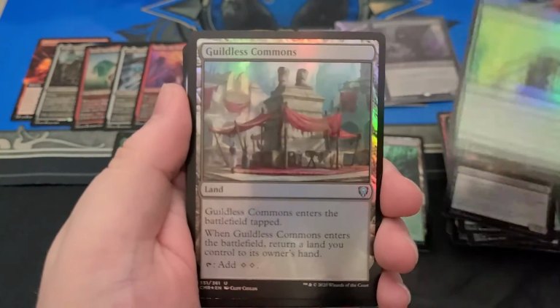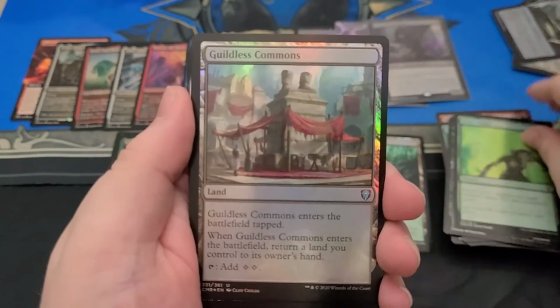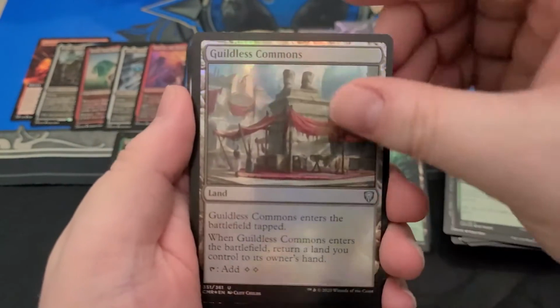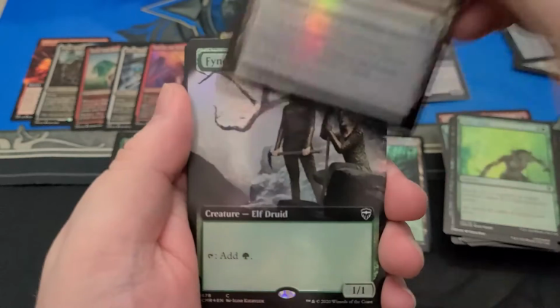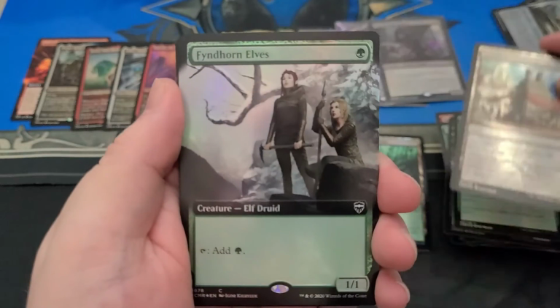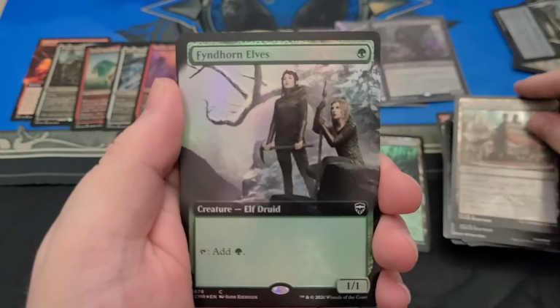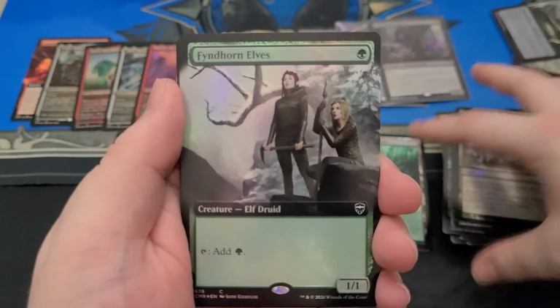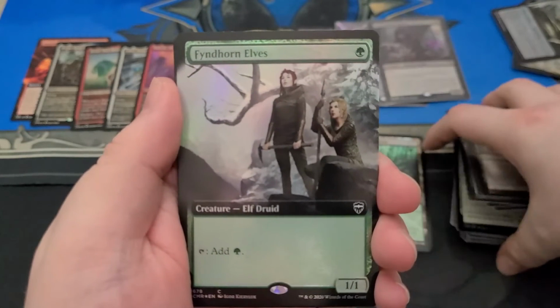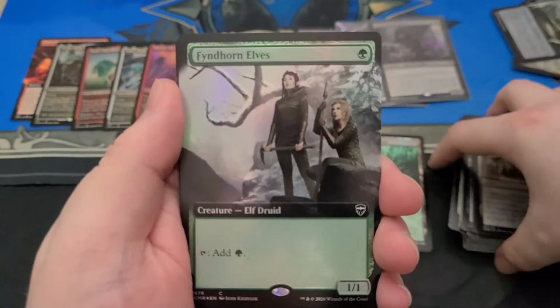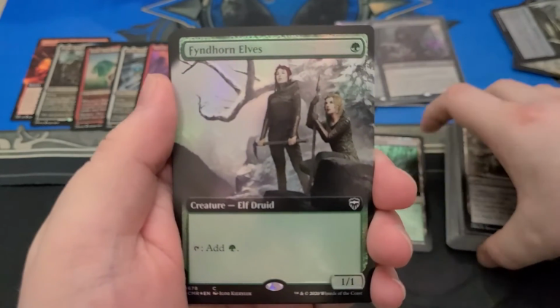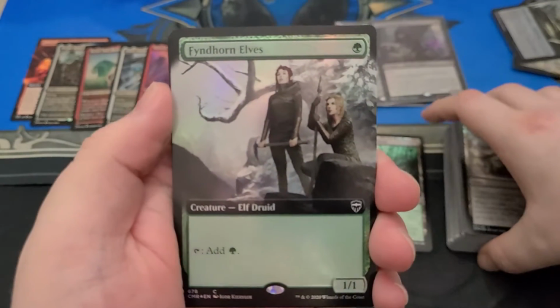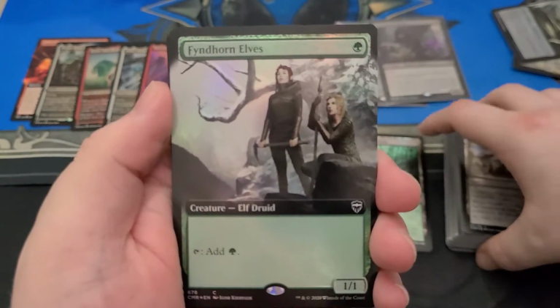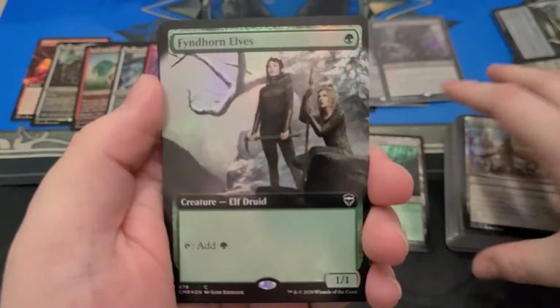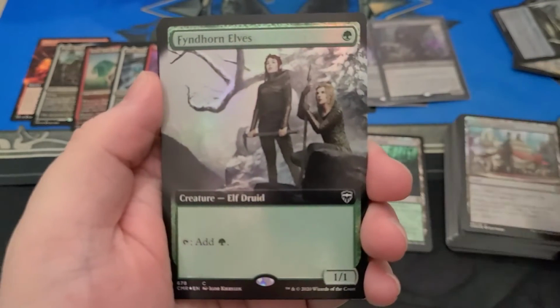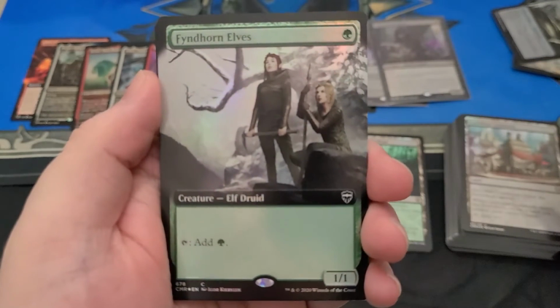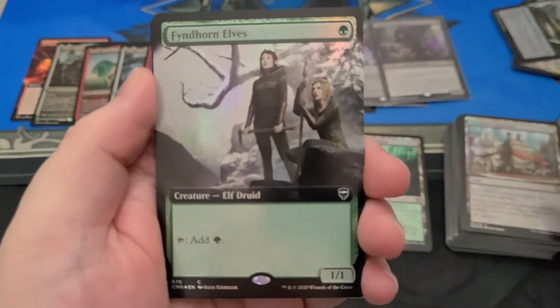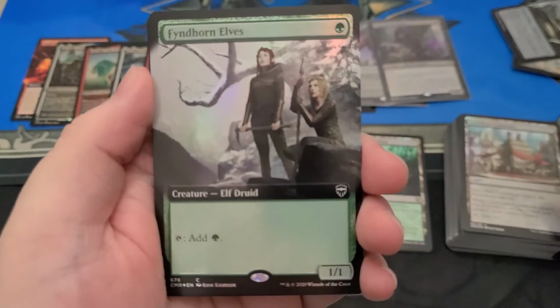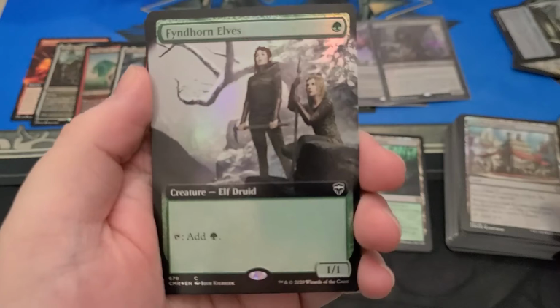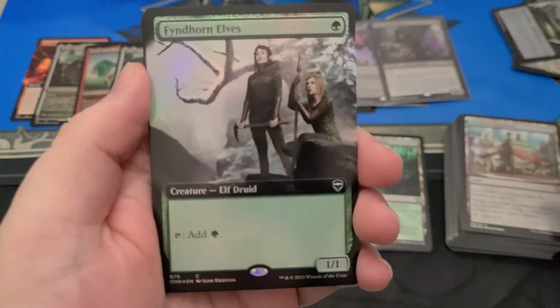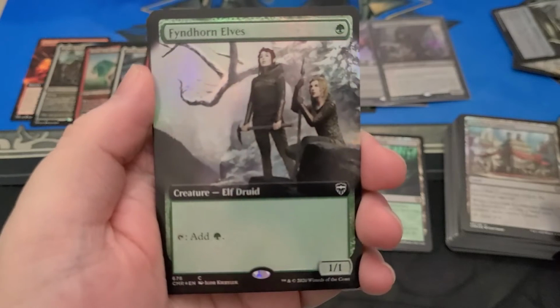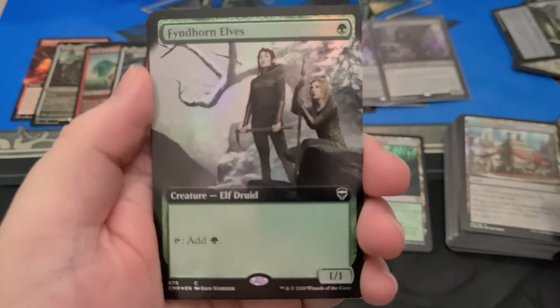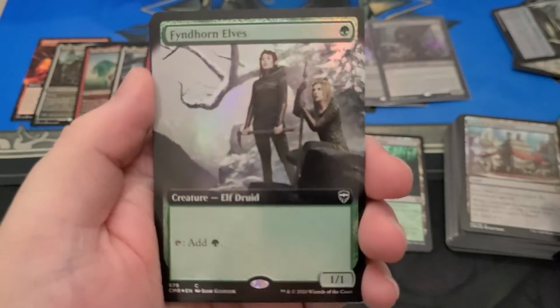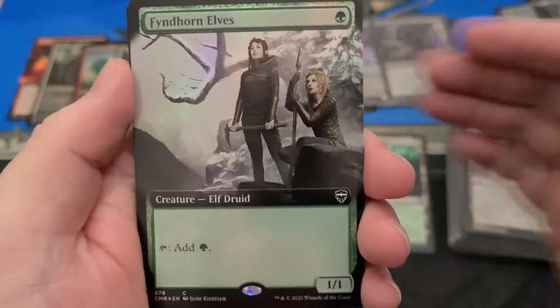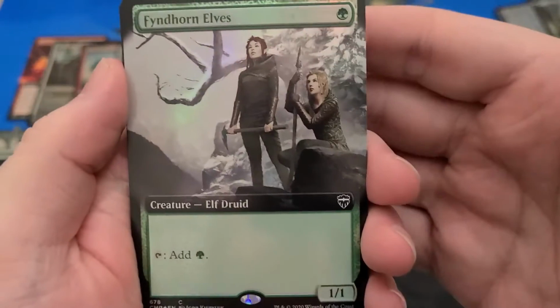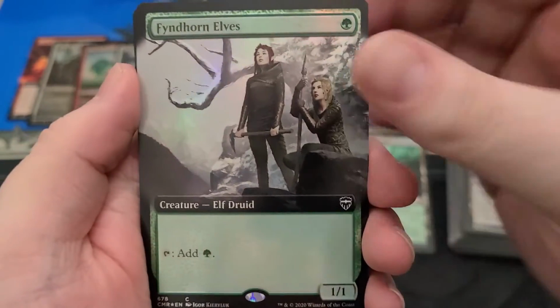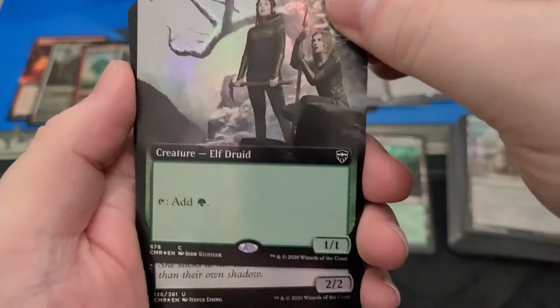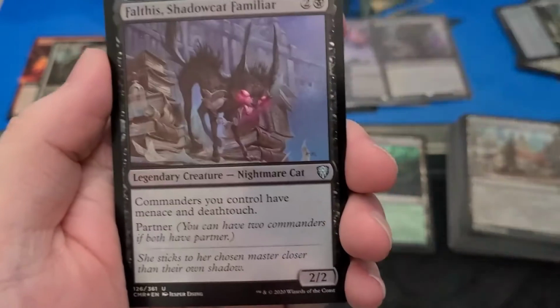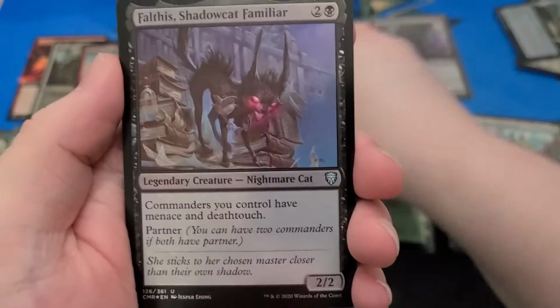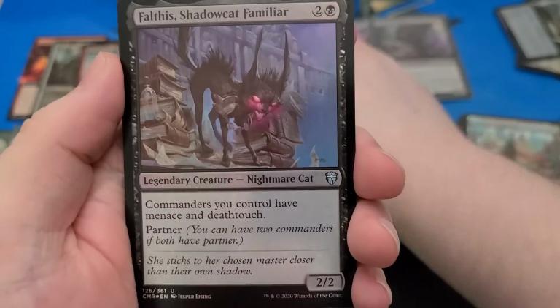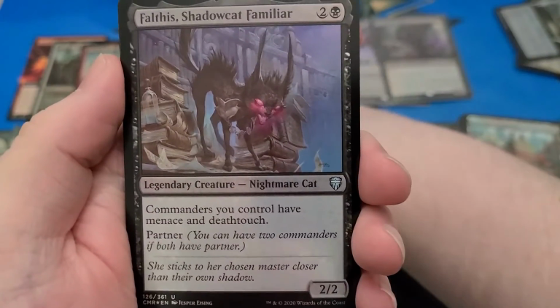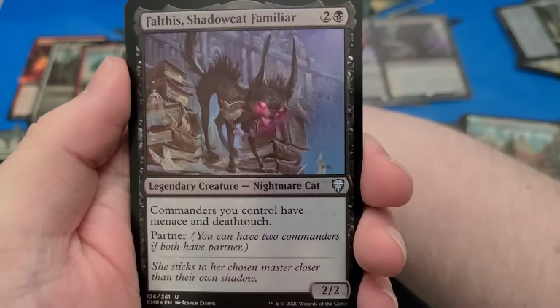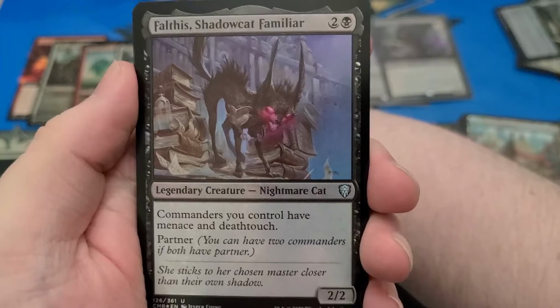Like, Opposition Agent — you're going to get hated out for that card. It's an Notion Thief on drugs. Got a Full Art Foil of Fyndhorn Elves — well, that's a needed reprint.